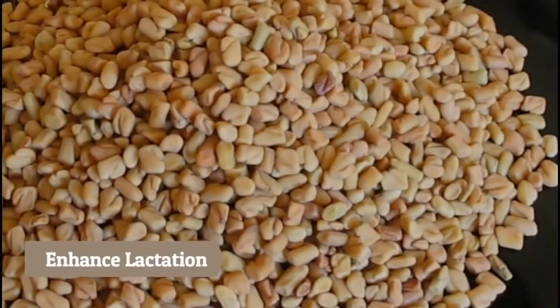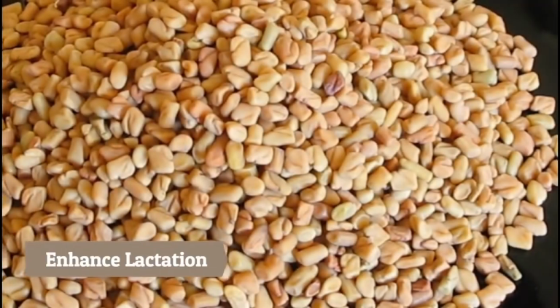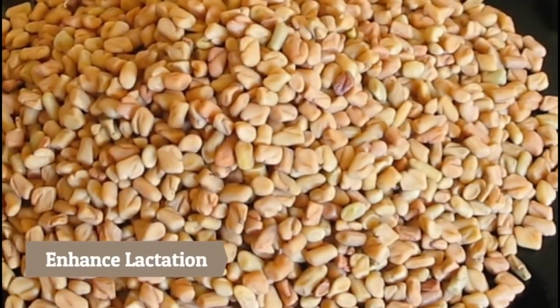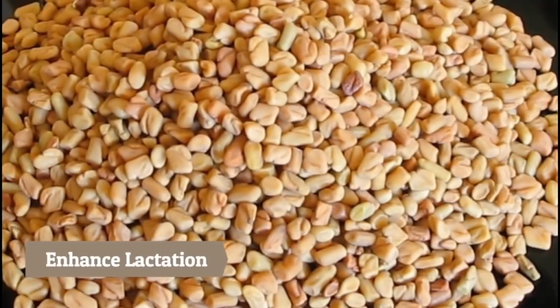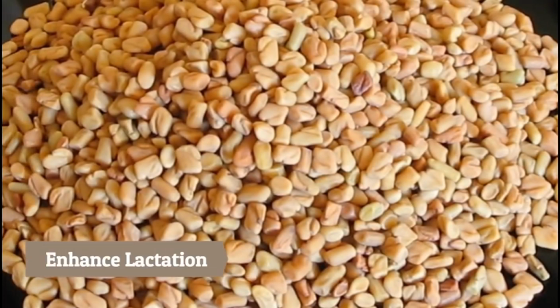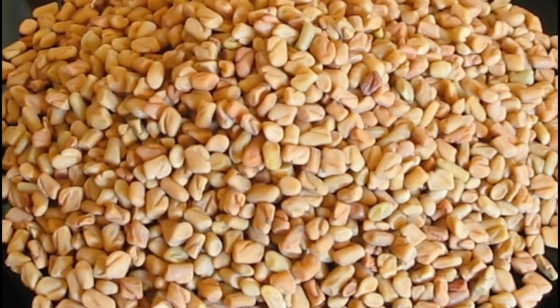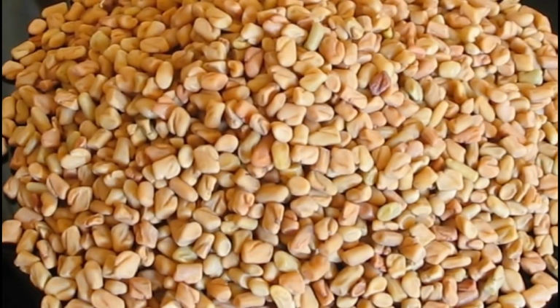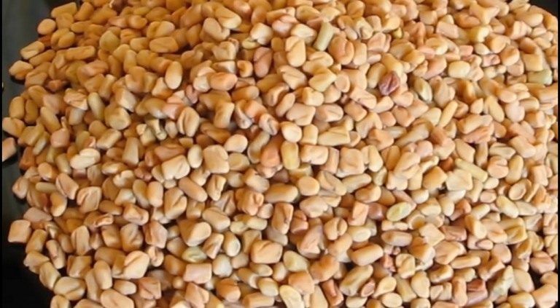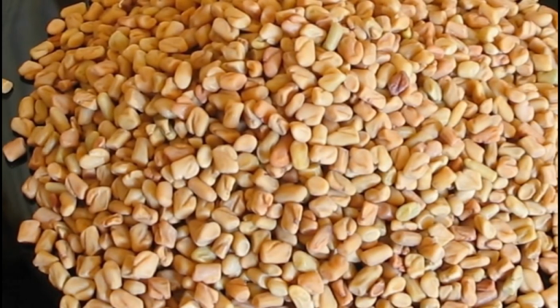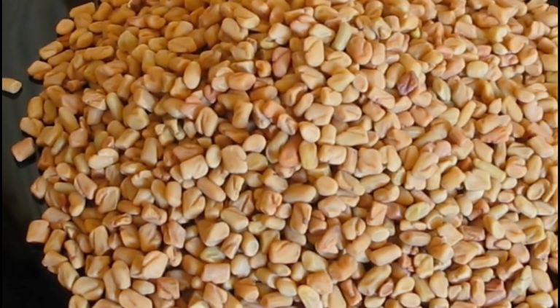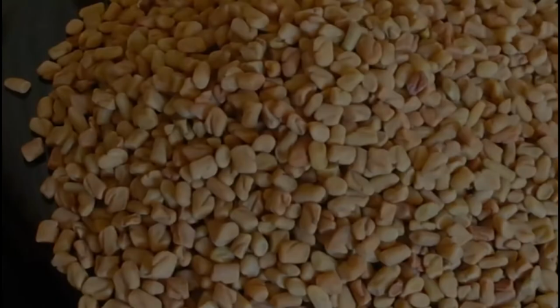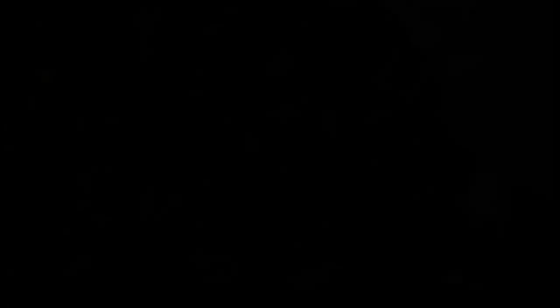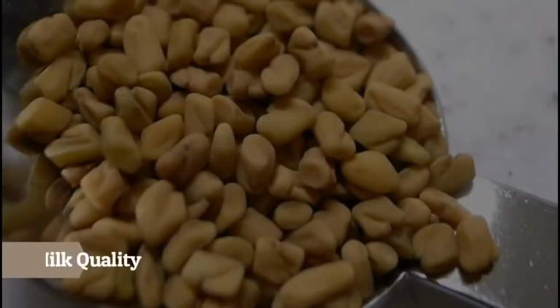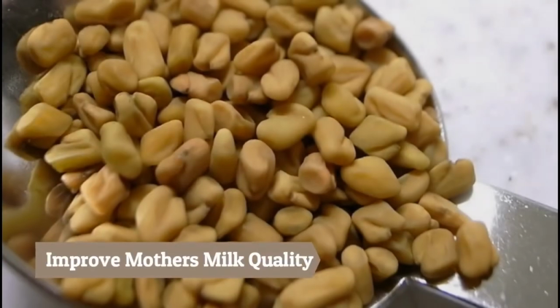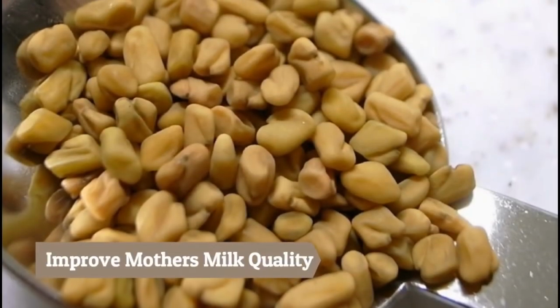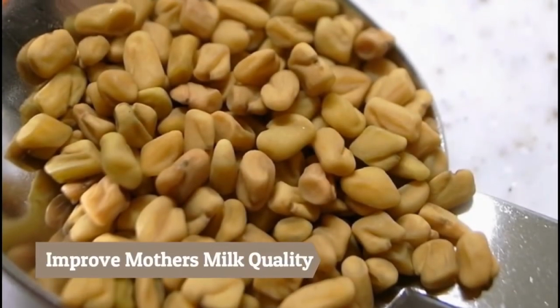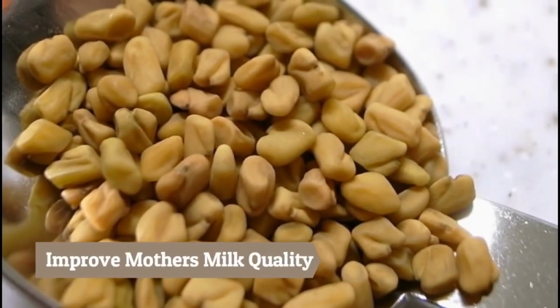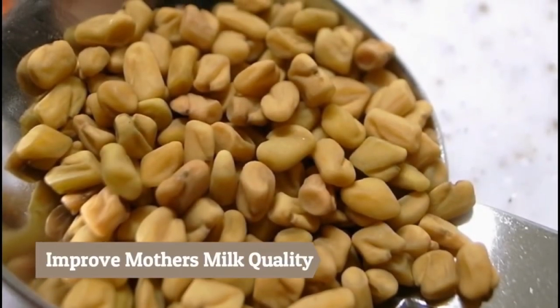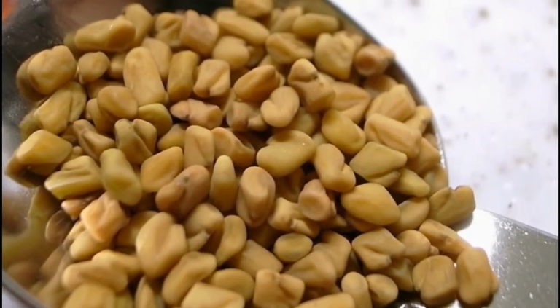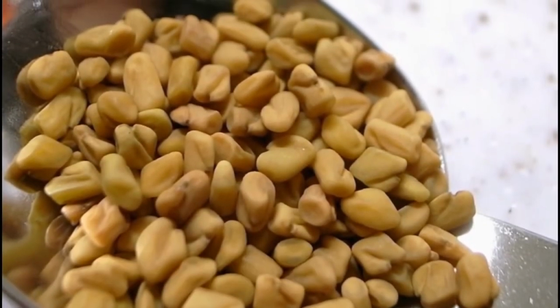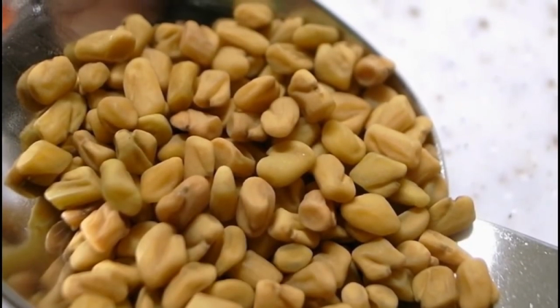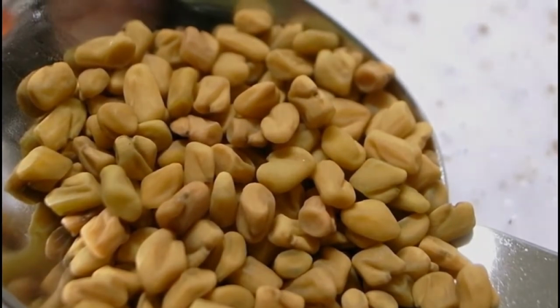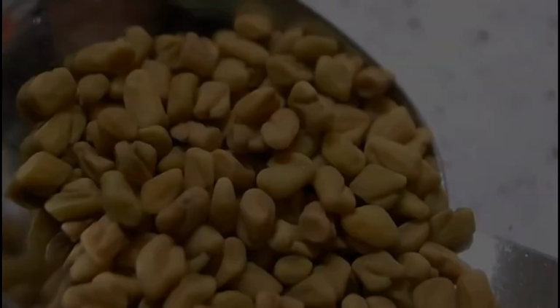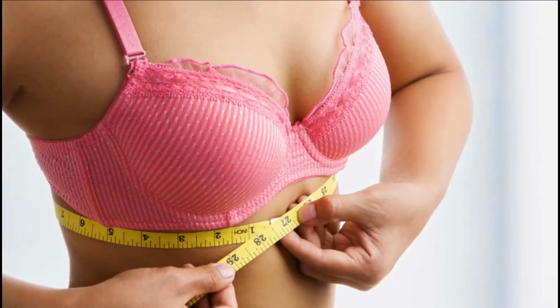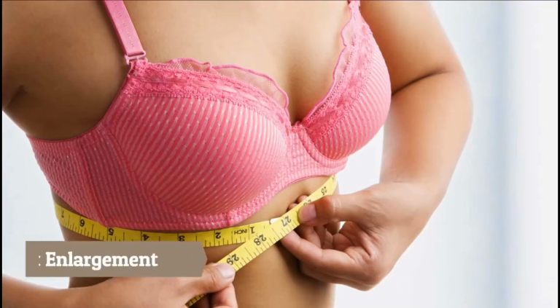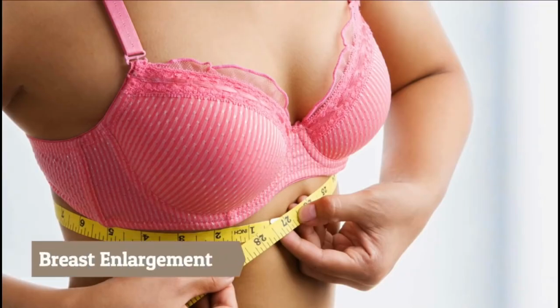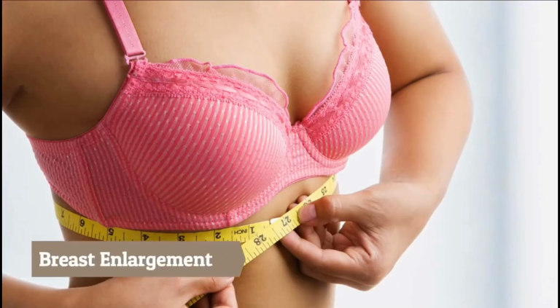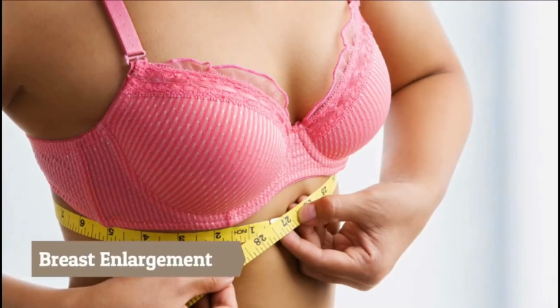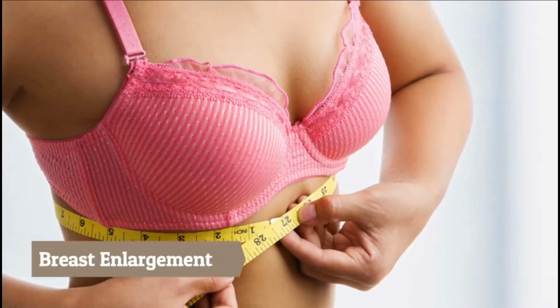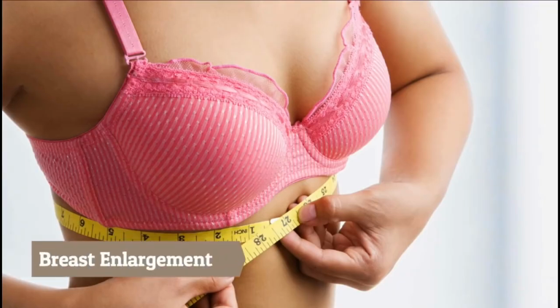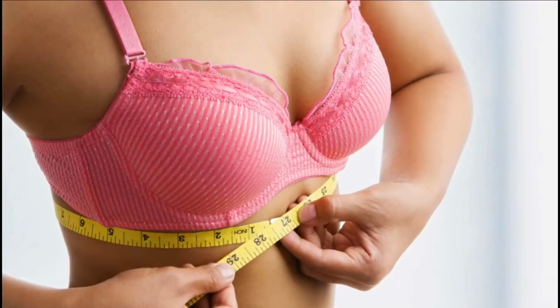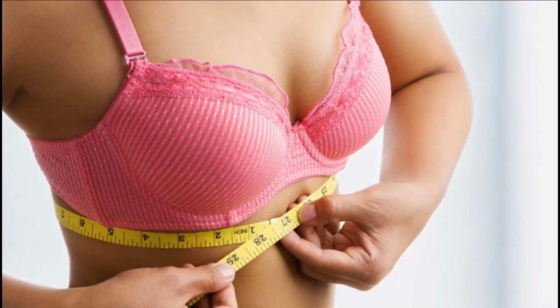The compound diosgenin in methi is known to enhance lactation. Moreover, this compound also helps in improving the mother's milk quality, which is beneficial for the baby. Fenugreek seeds can also be used for breast enlargement — let's see how fenugreek seeds are used in the form of a paste for this purpose.